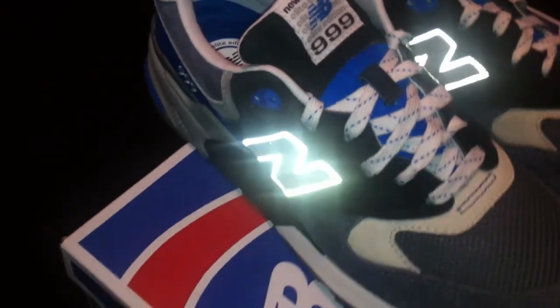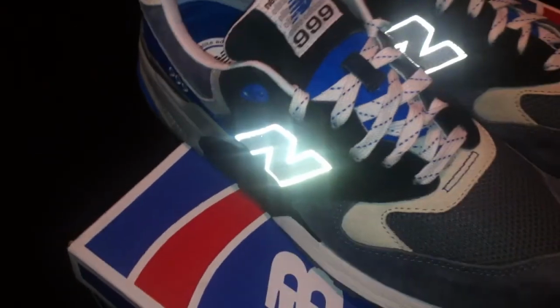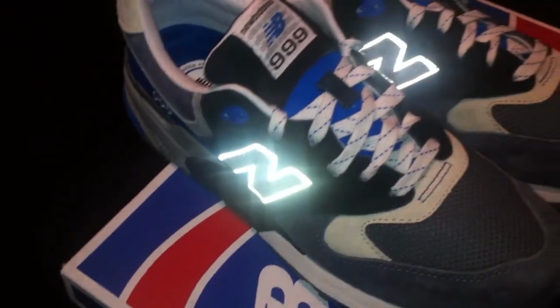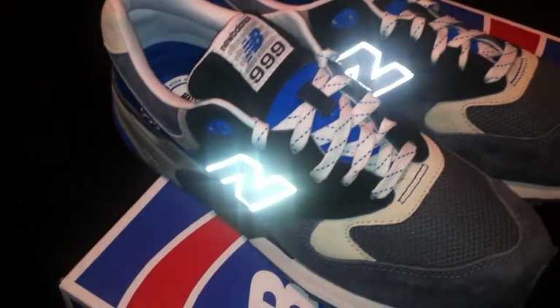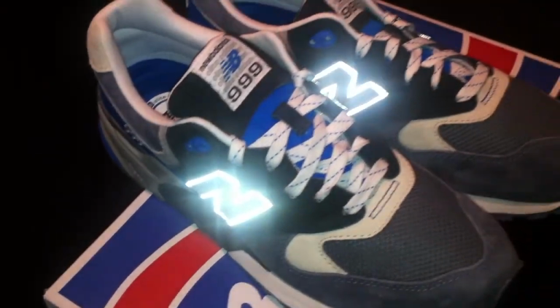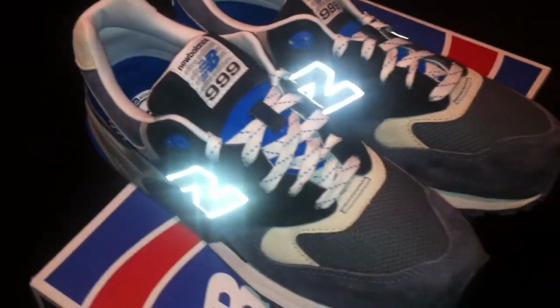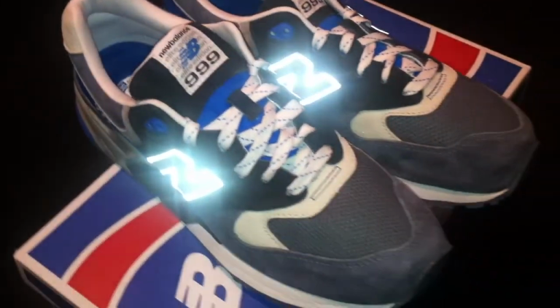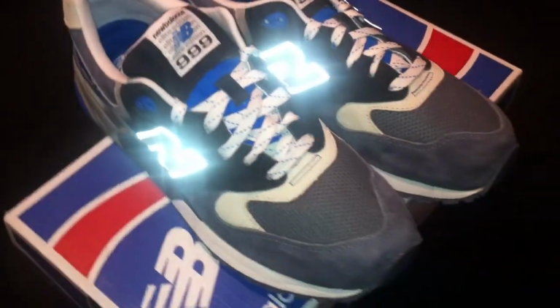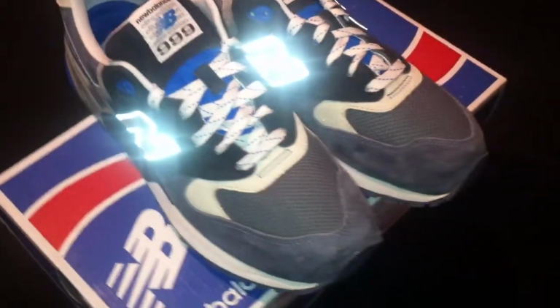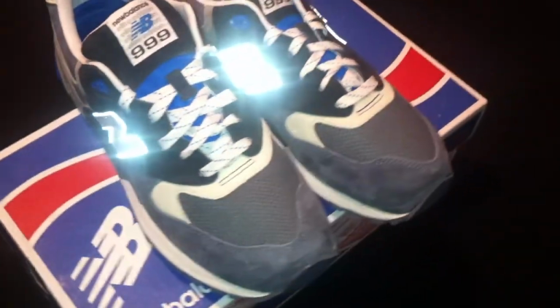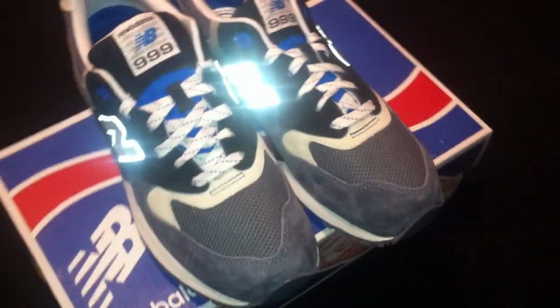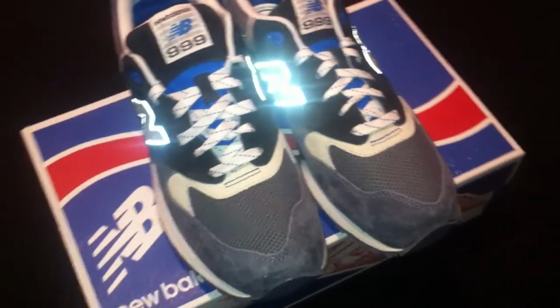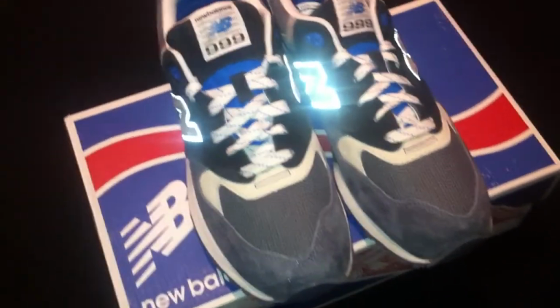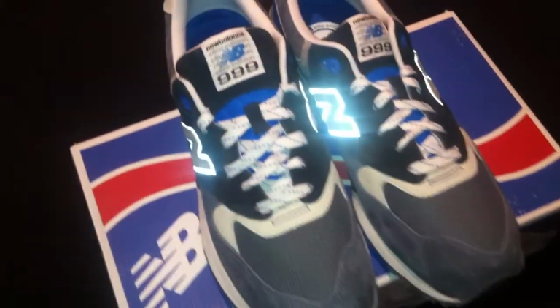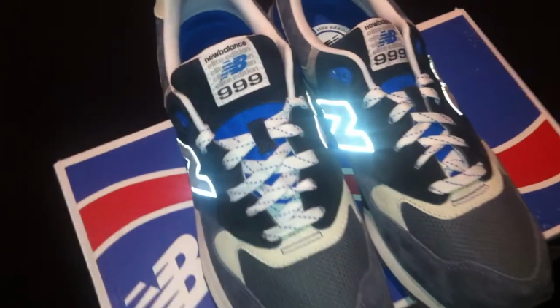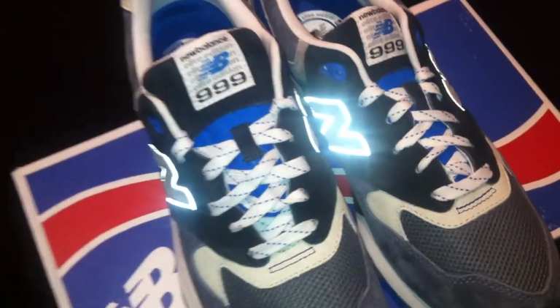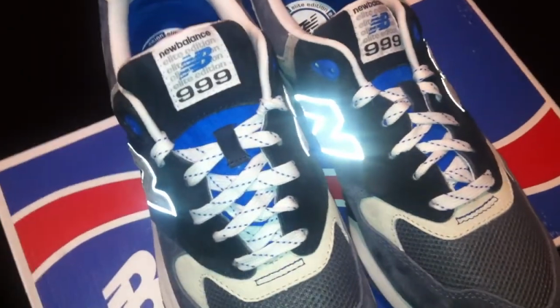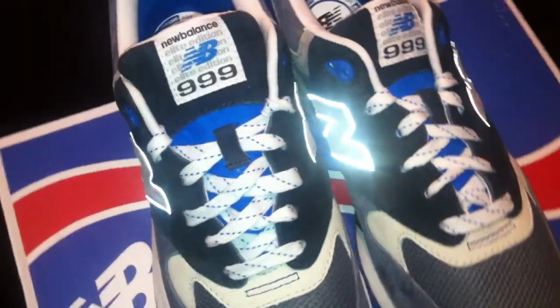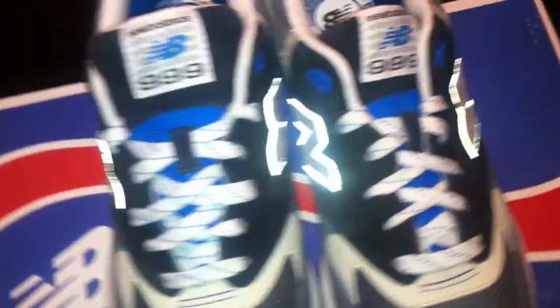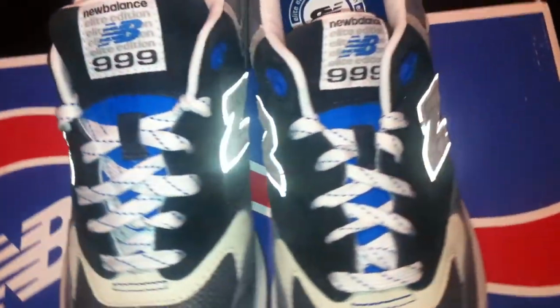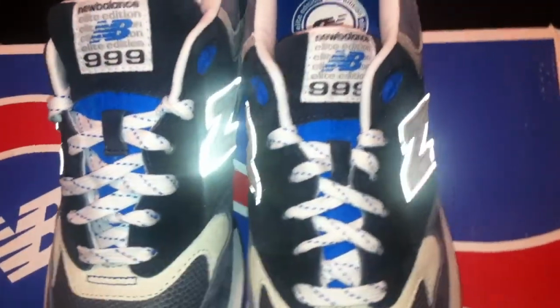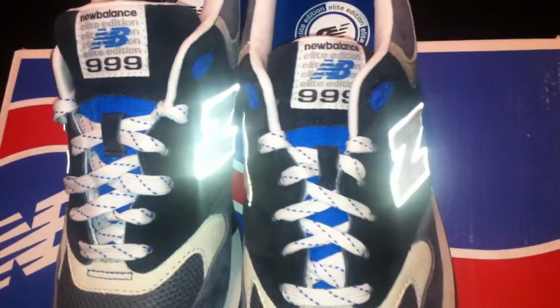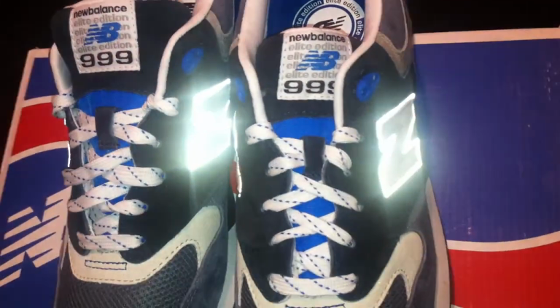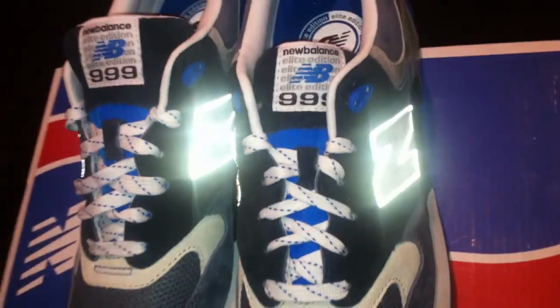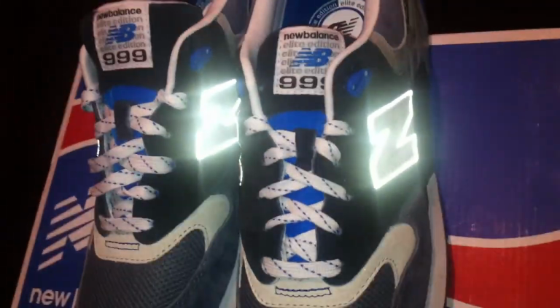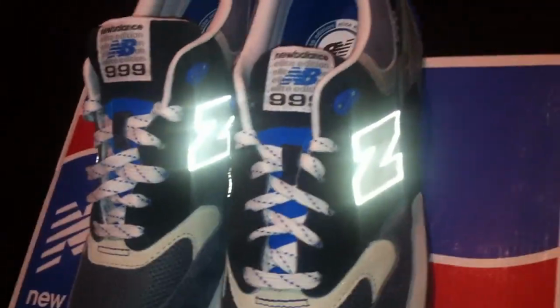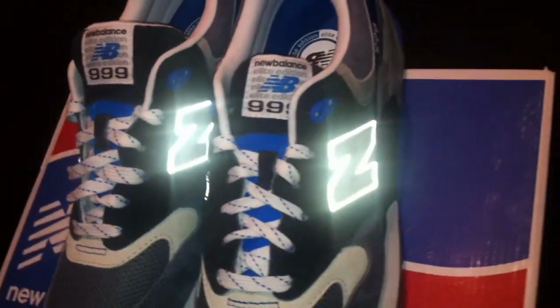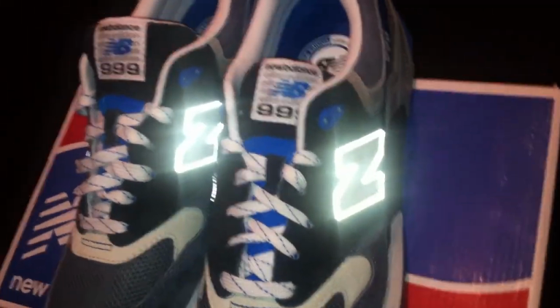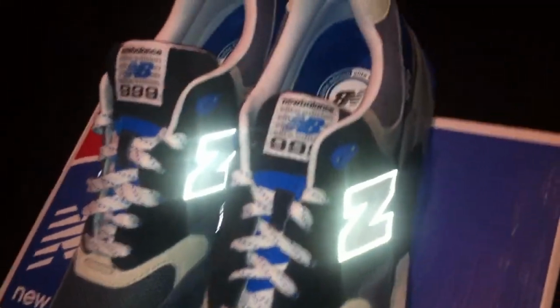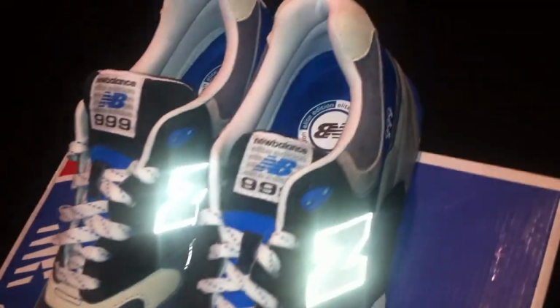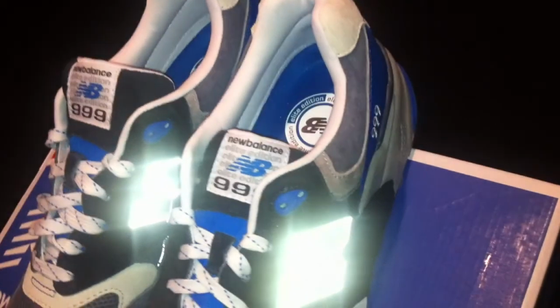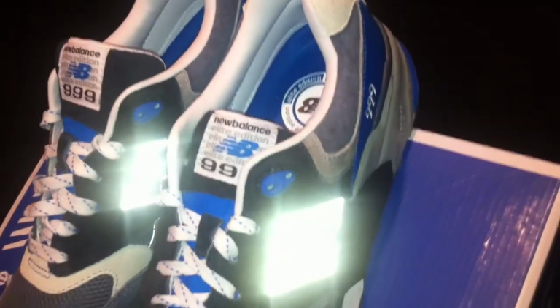Here's the 3M on the N, just like I promised. Look at that — doesn't get any better than that ladies and gentlemen. Awesome.